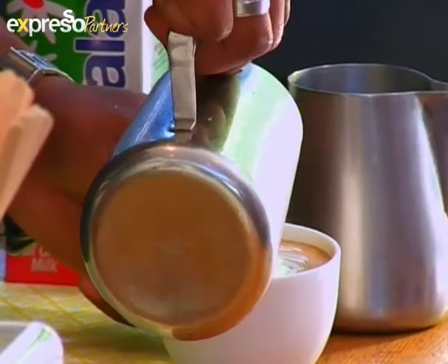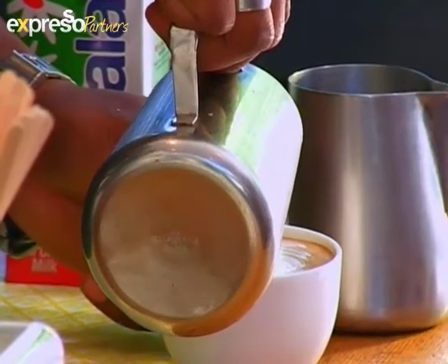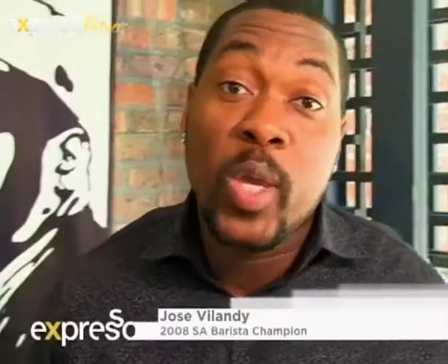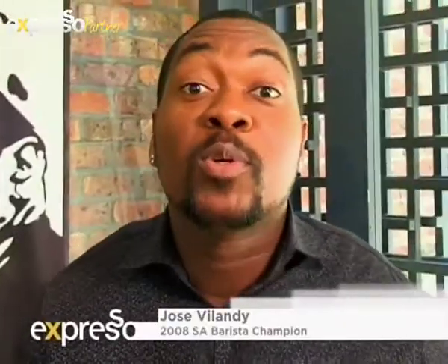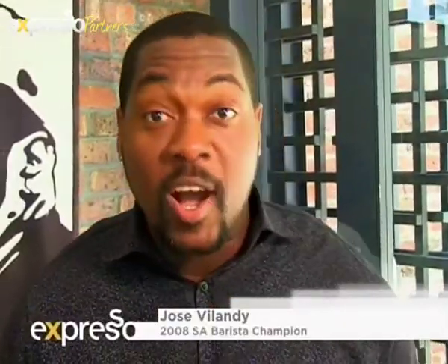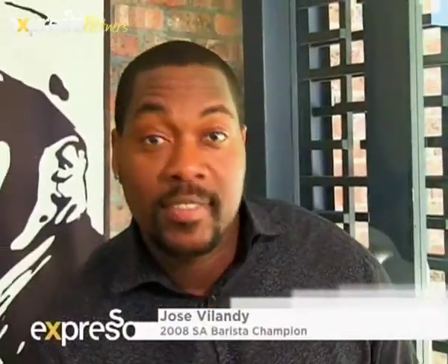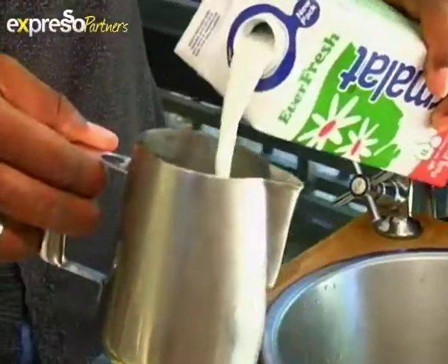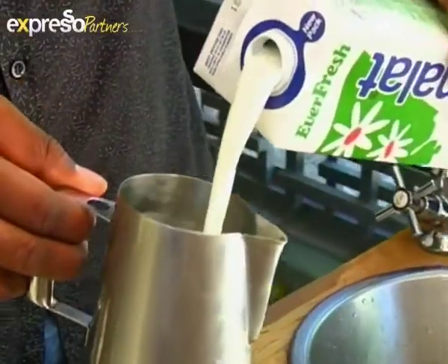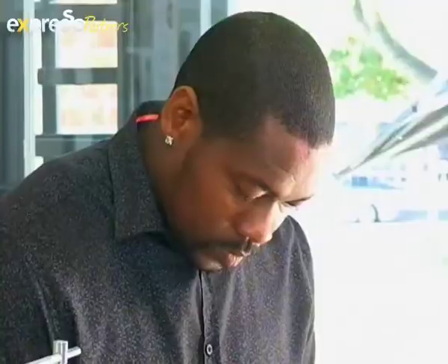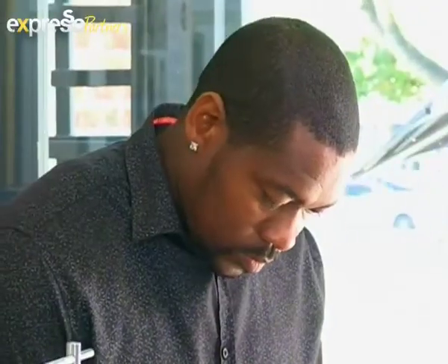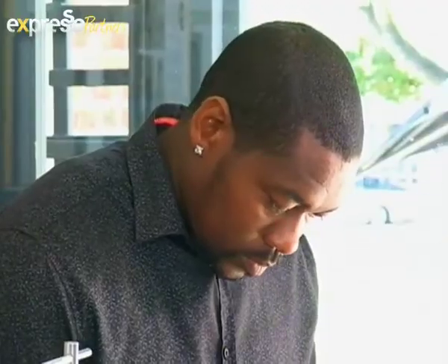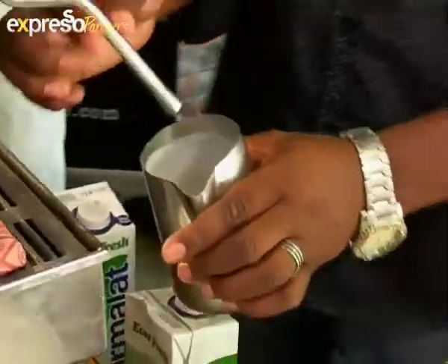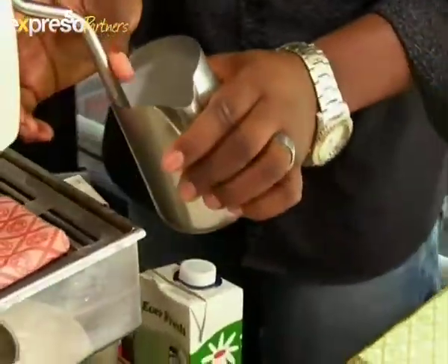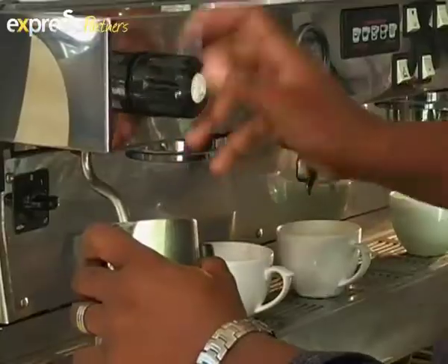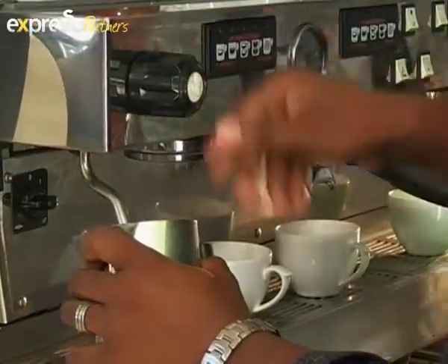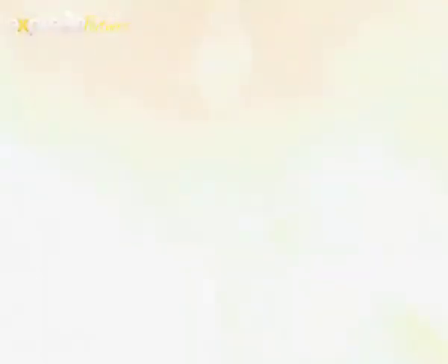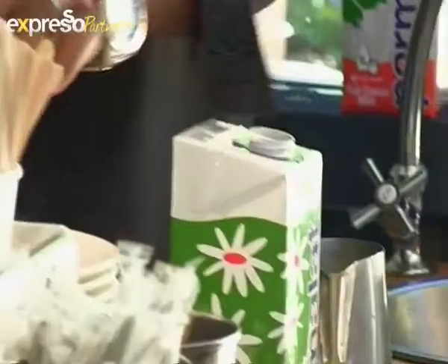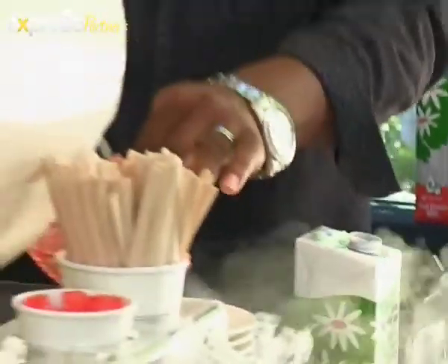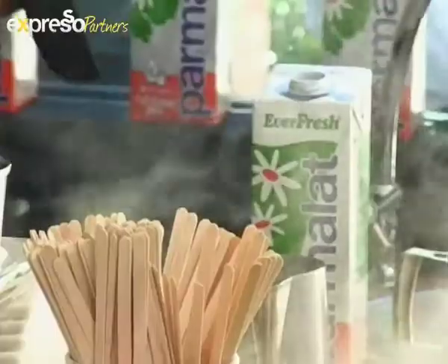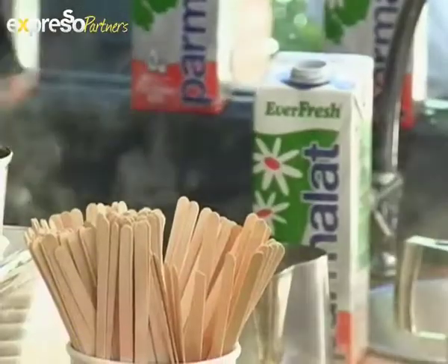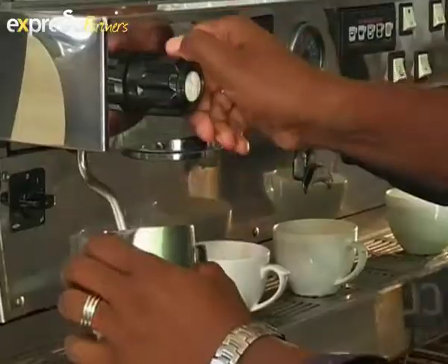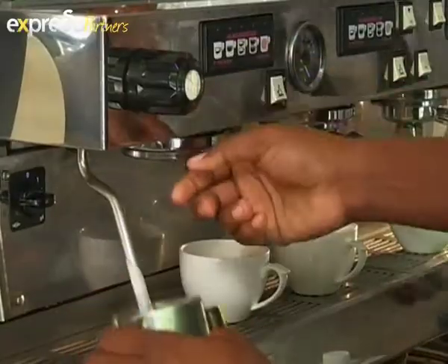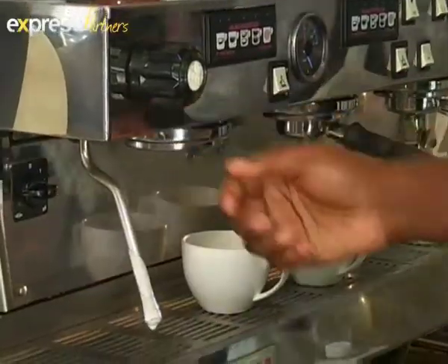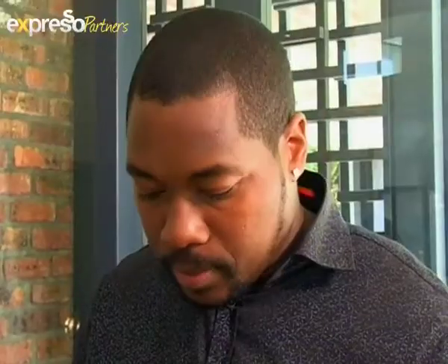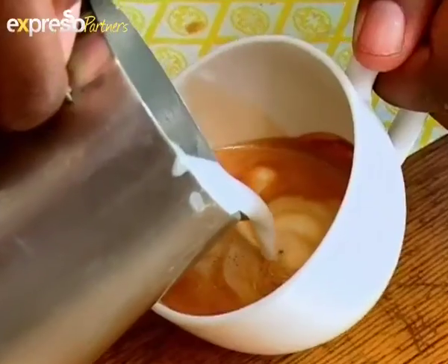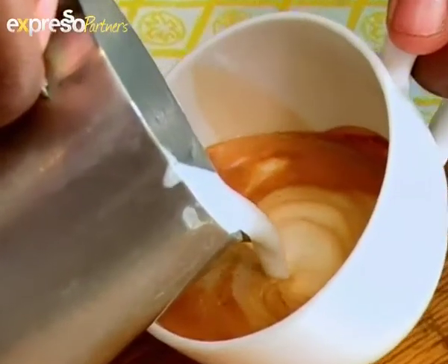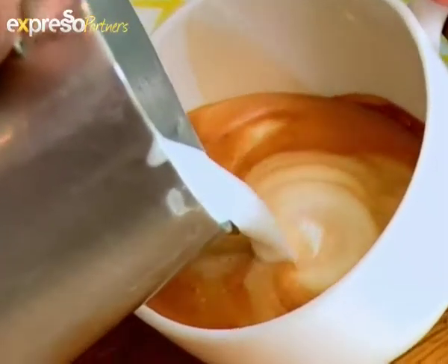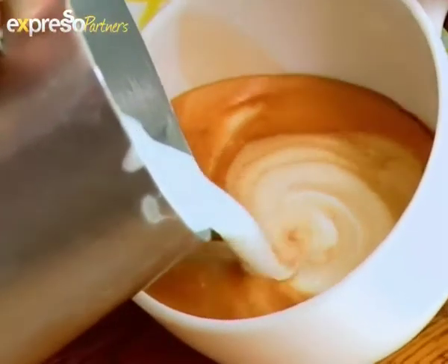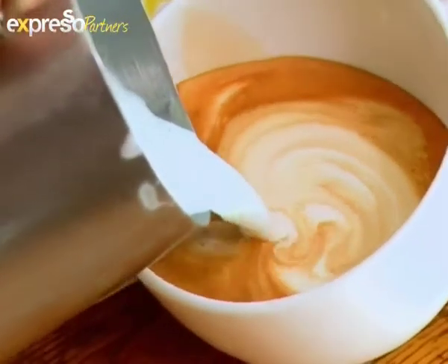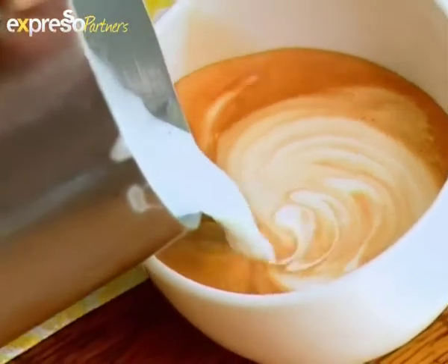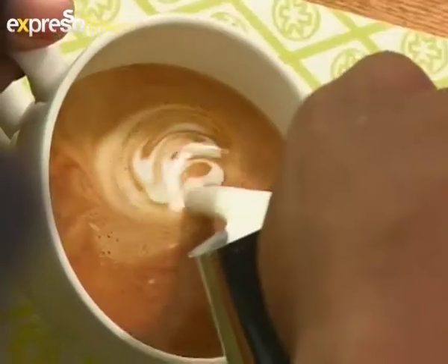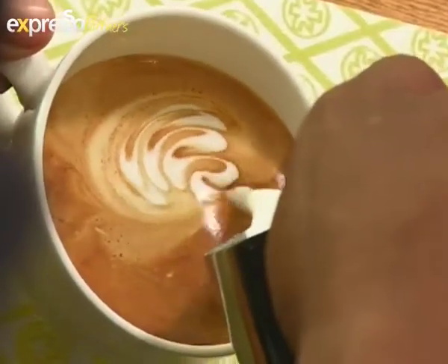Today's latte art, we're going to do the peacock. A little bit of milk that we steam to the right temperature — to try not to burn the milk. We do the biggest swing that a peacock has.